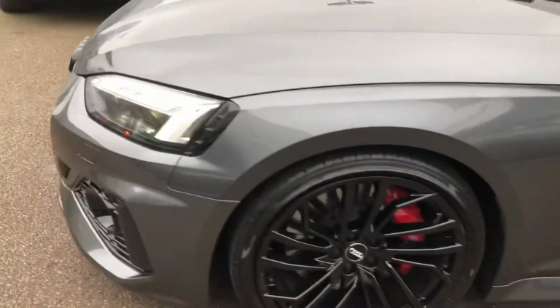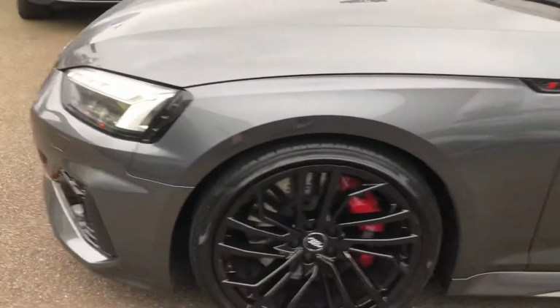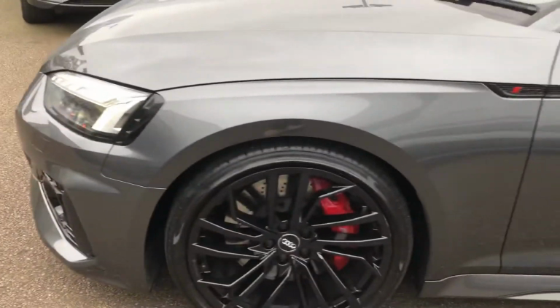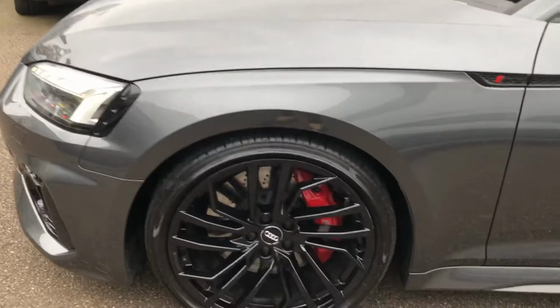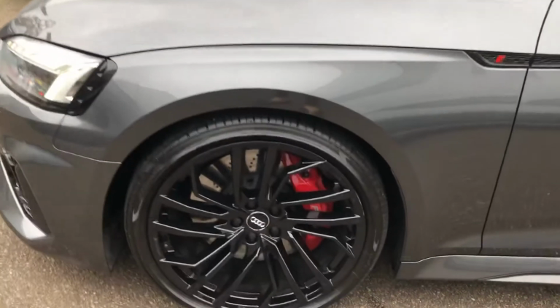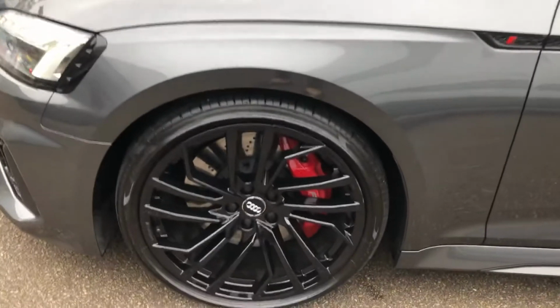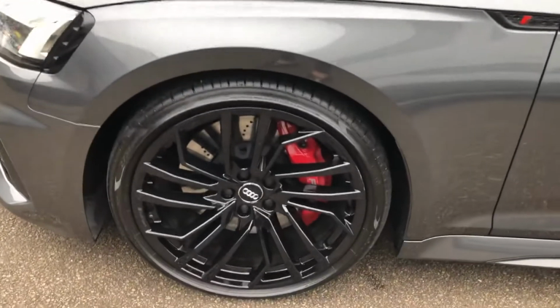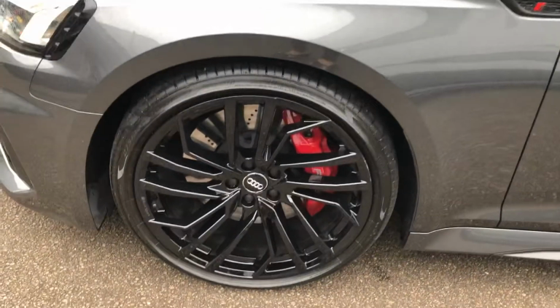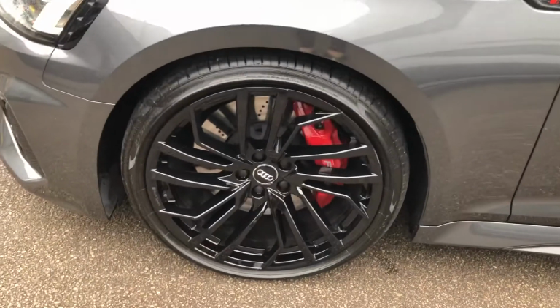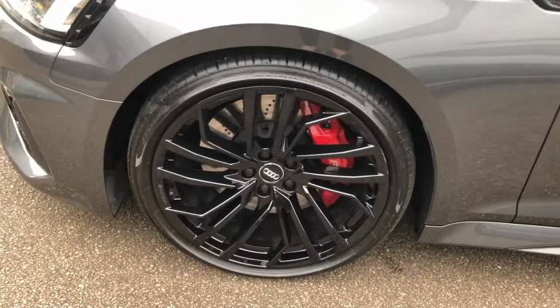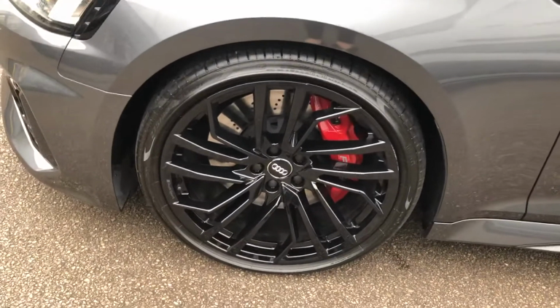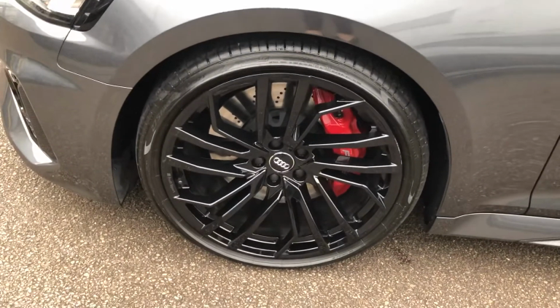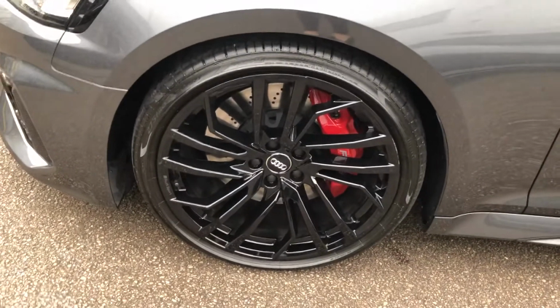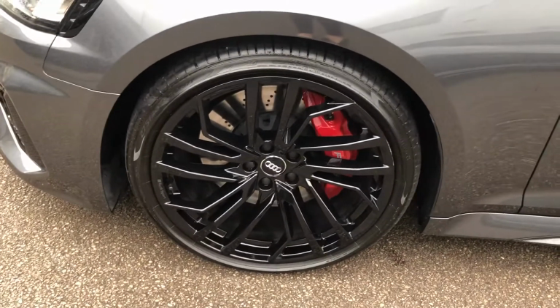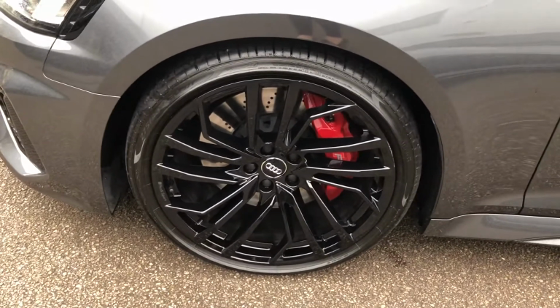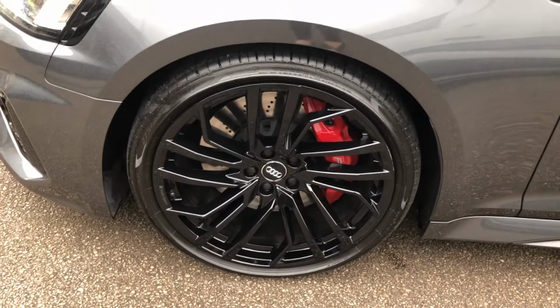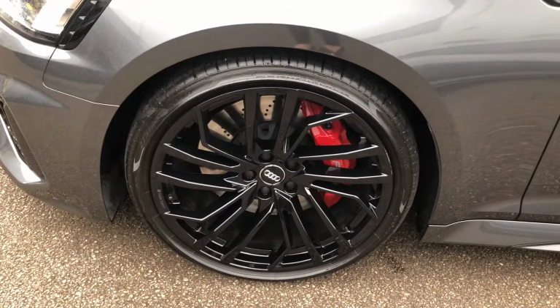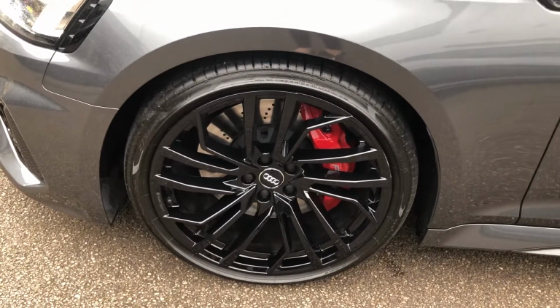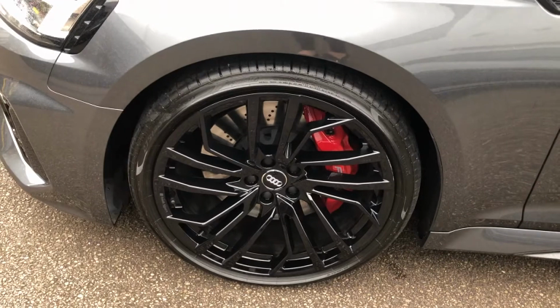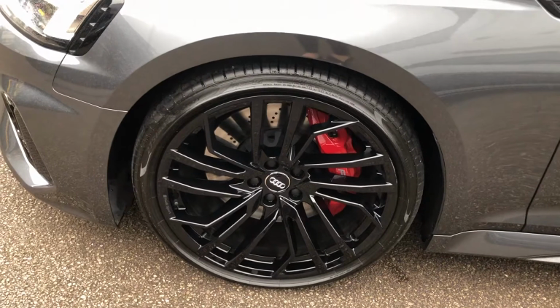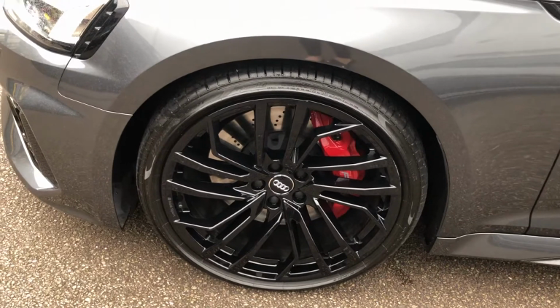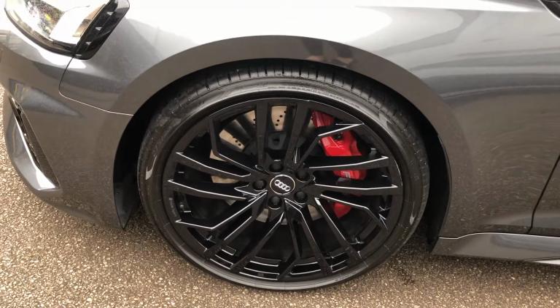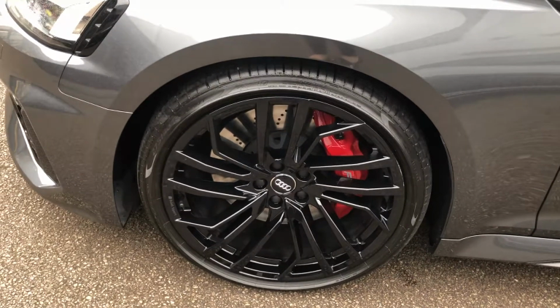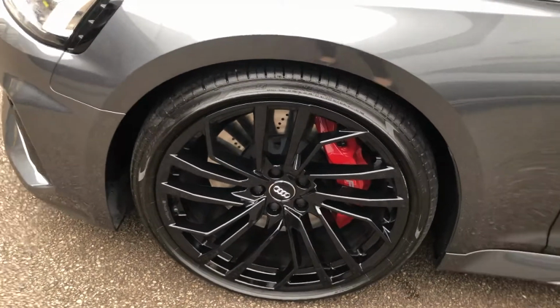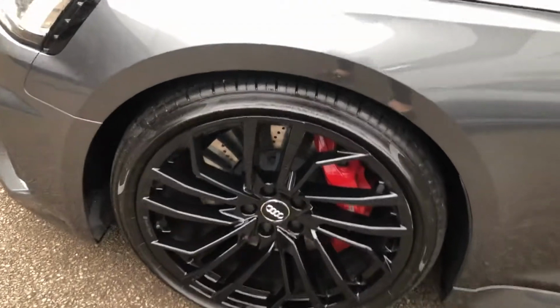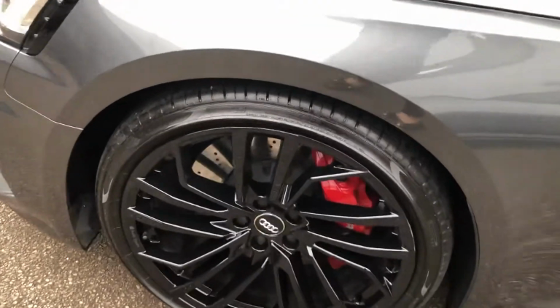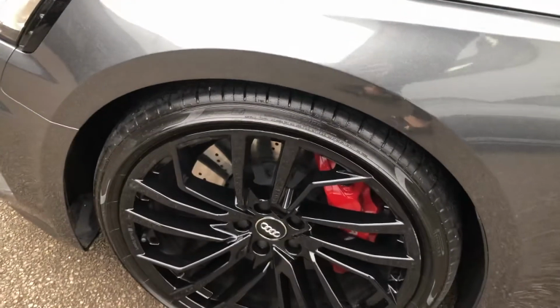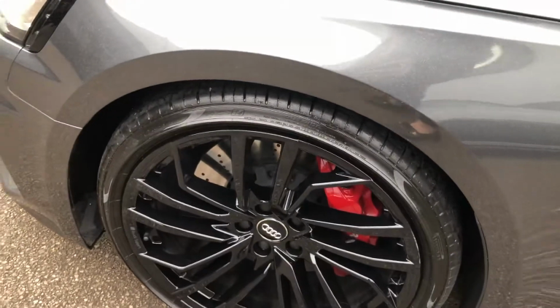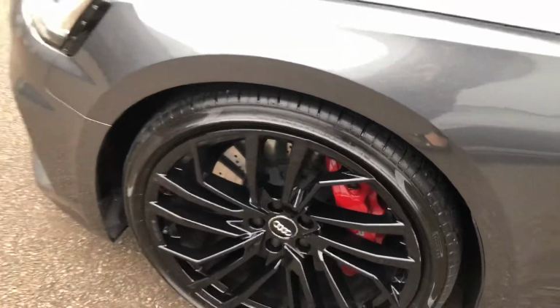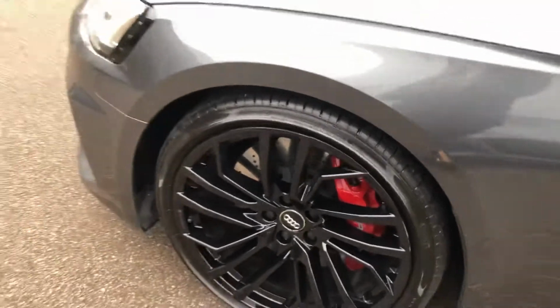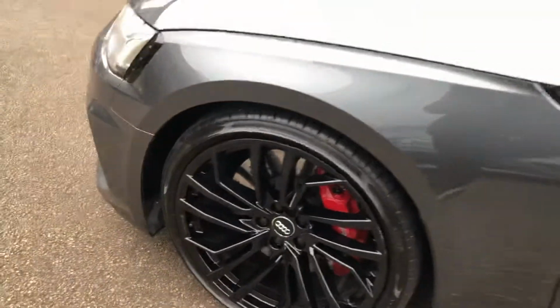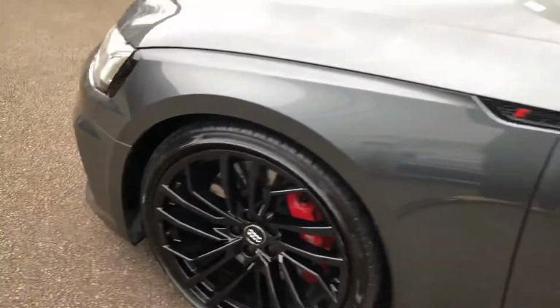Around the side here we've got the 20-inch motorsport design high gloss Audi alloy wheels with the red RS brake calipers.